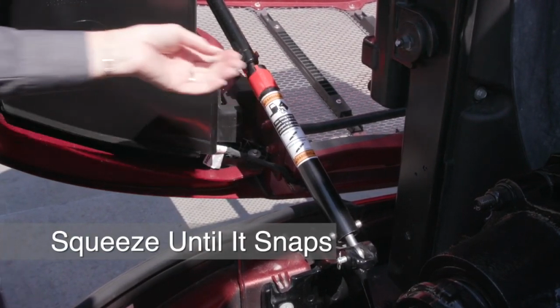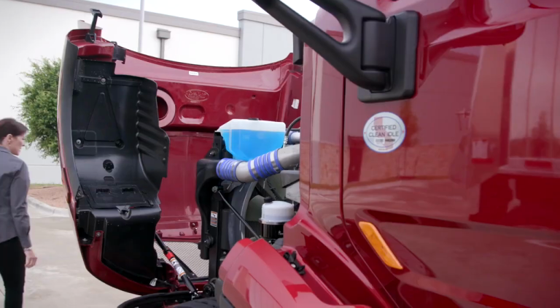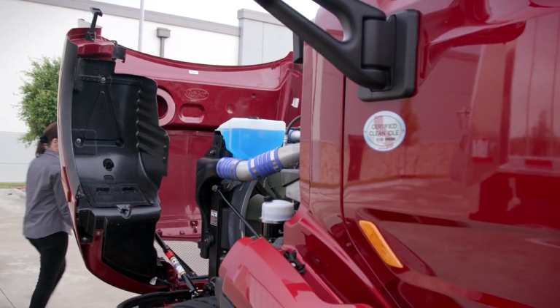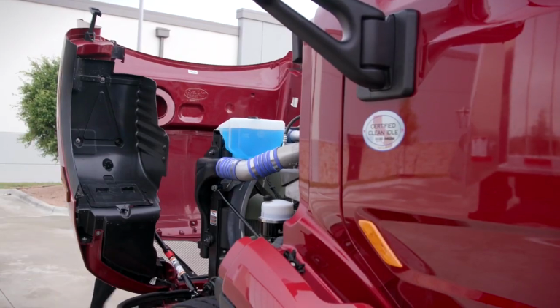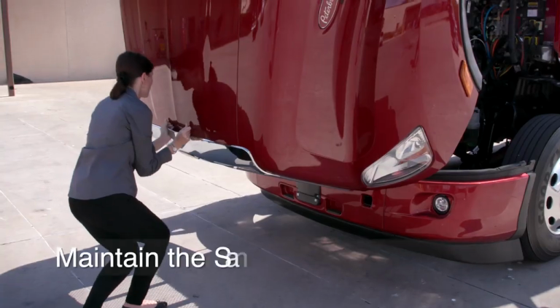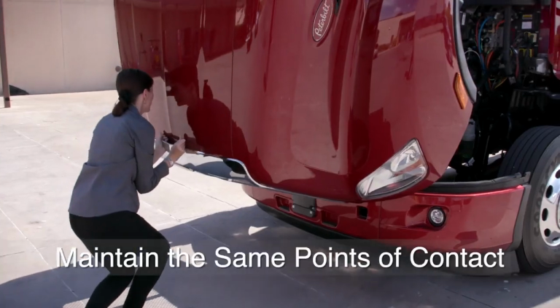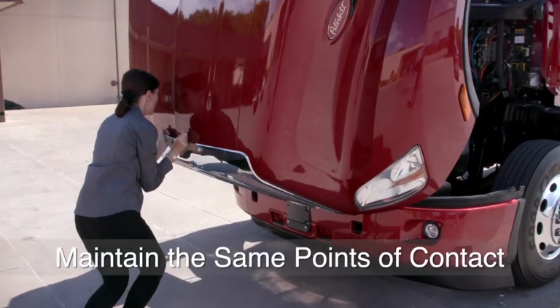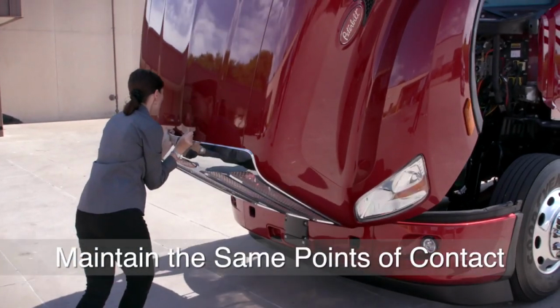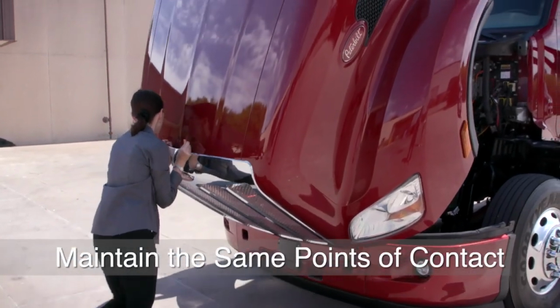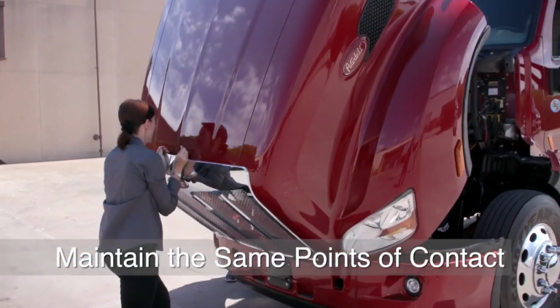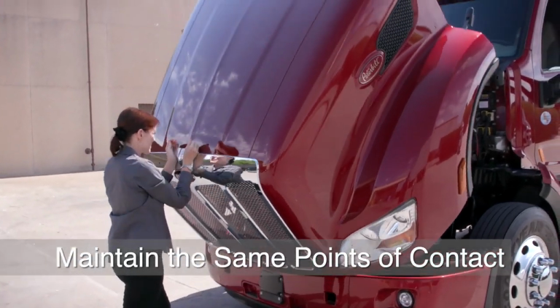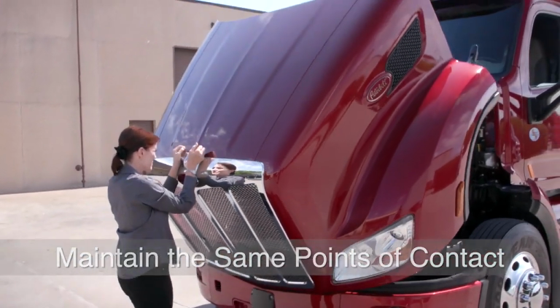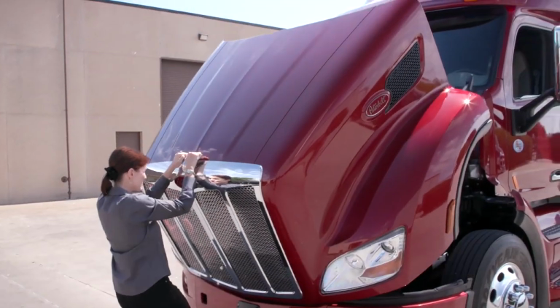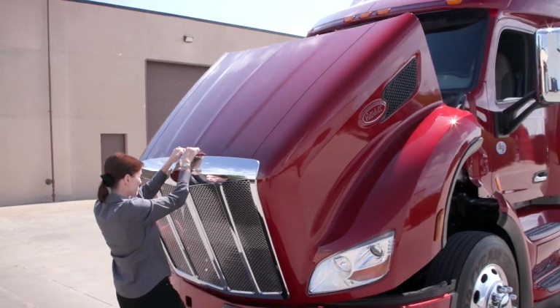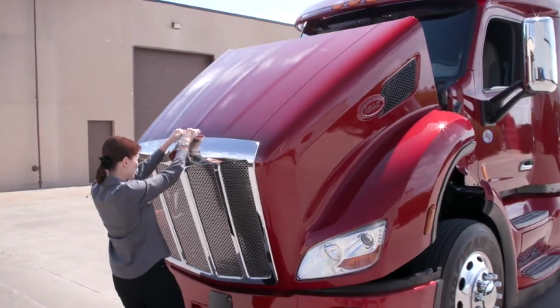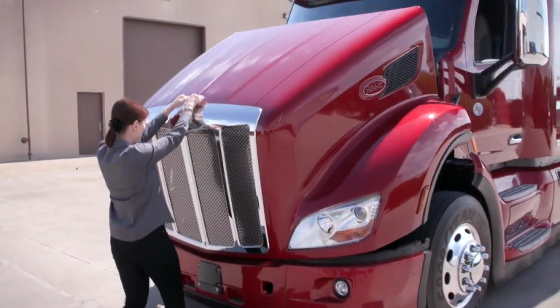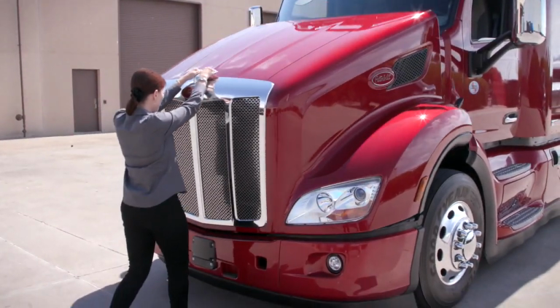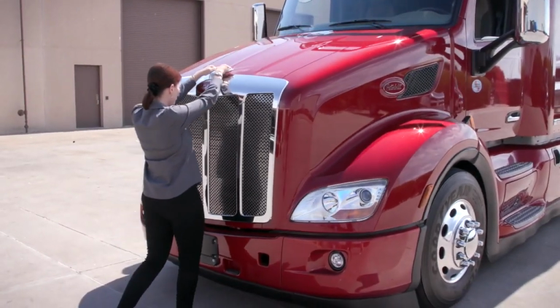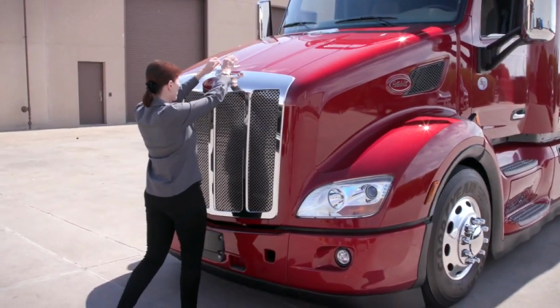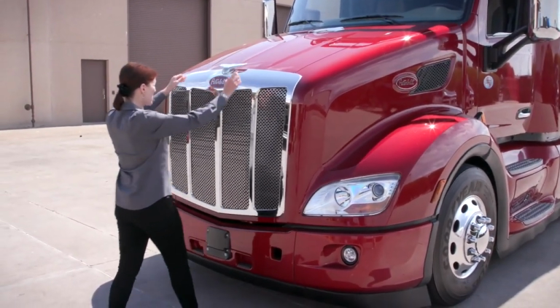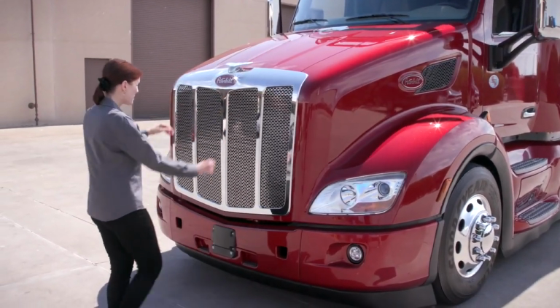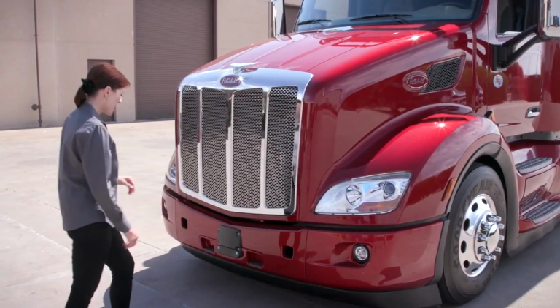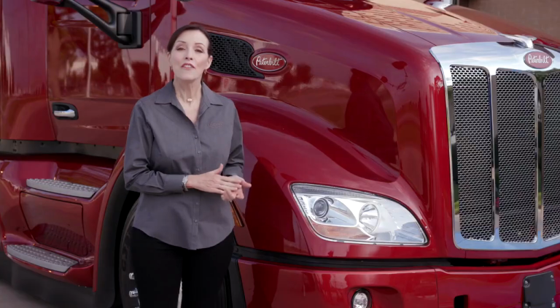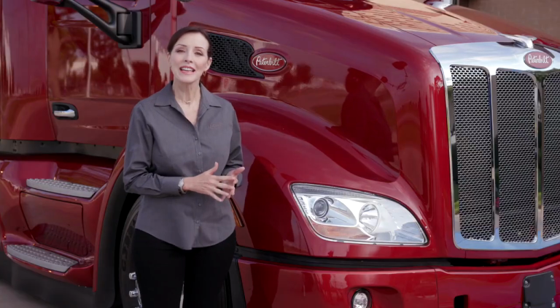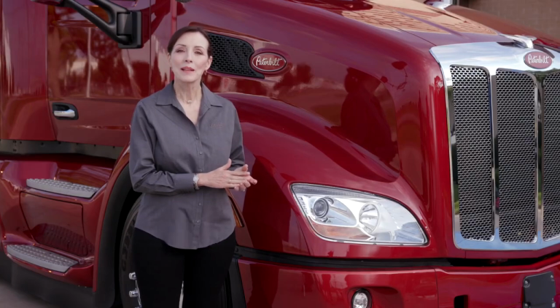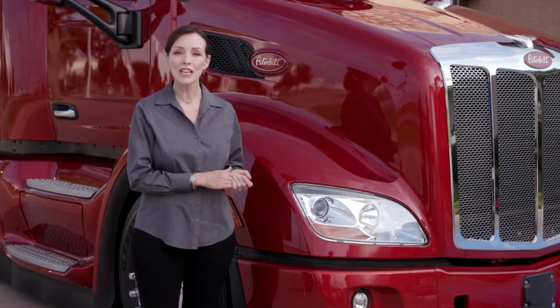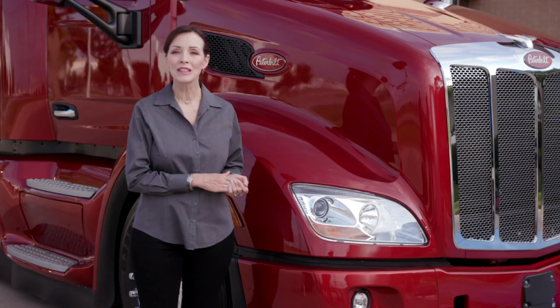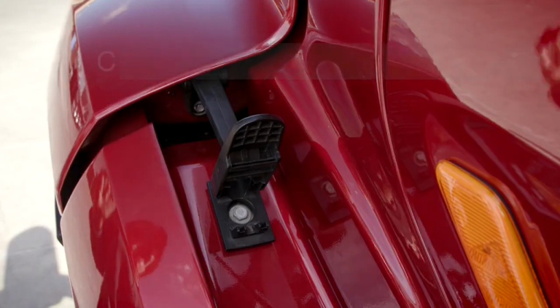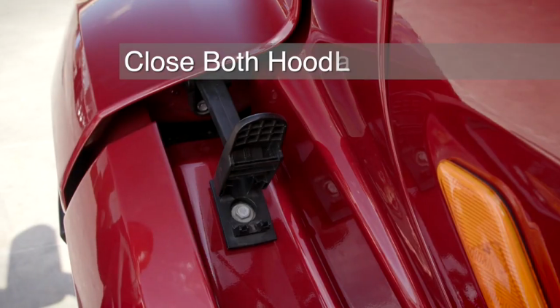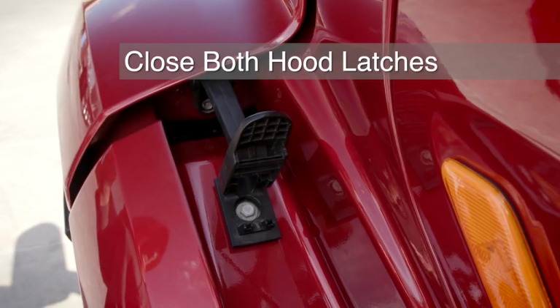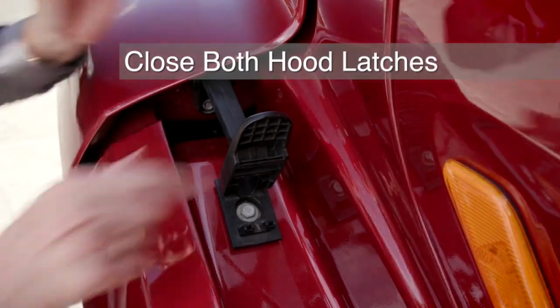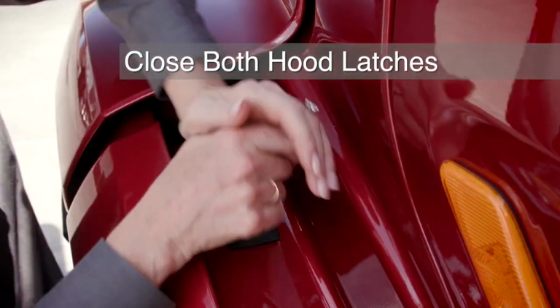When closing the hood, maintain the same point of contact to the top of the hood, gently lowering it to ensure that it doesn't do damage to the cab or hood. Finally, place each hood latch back on the hook and push down.